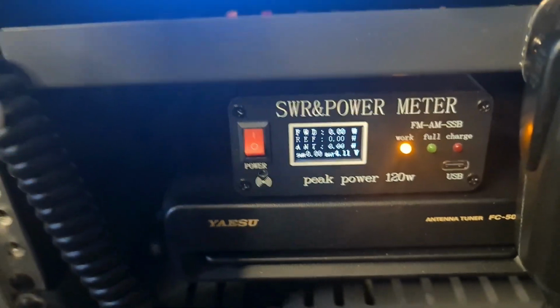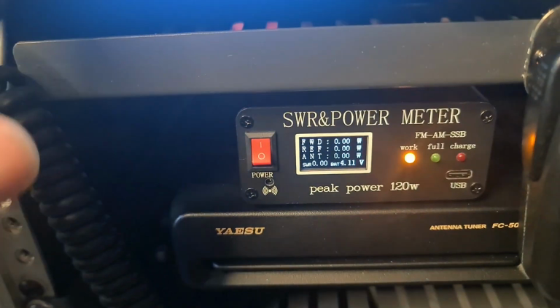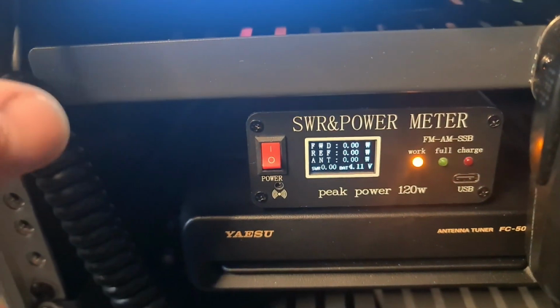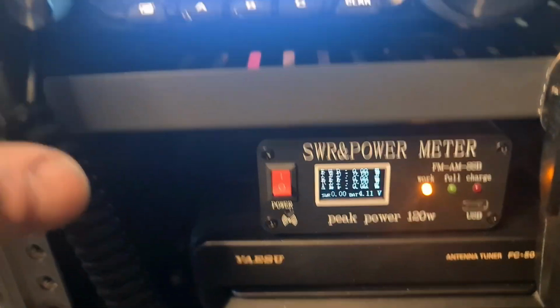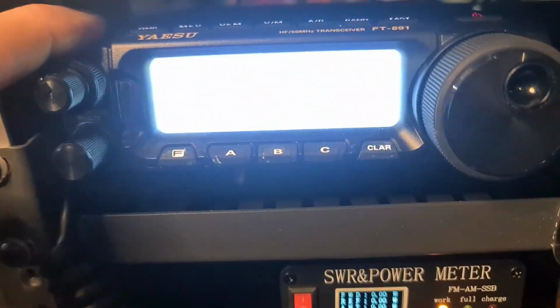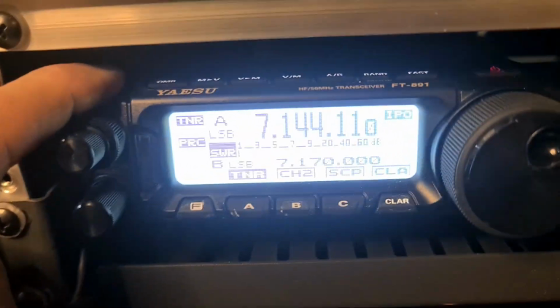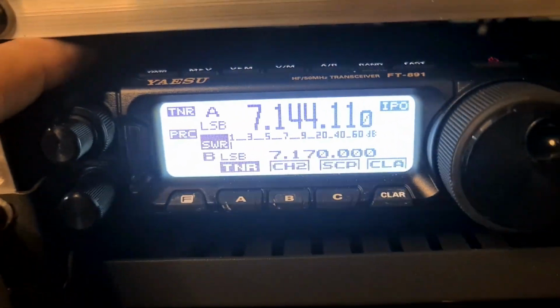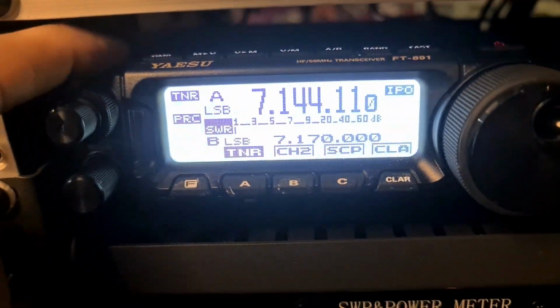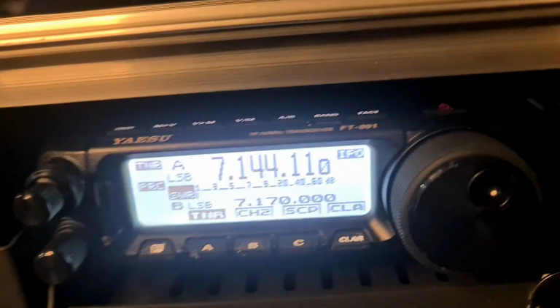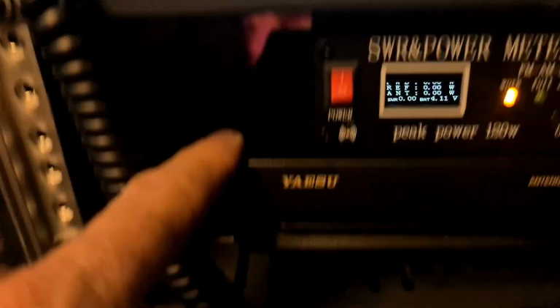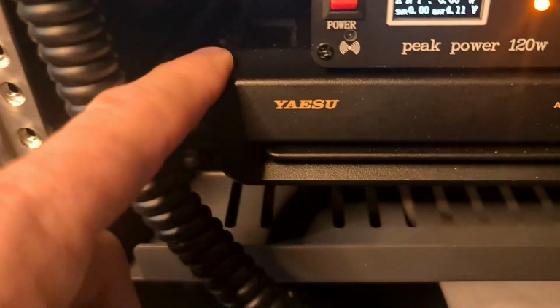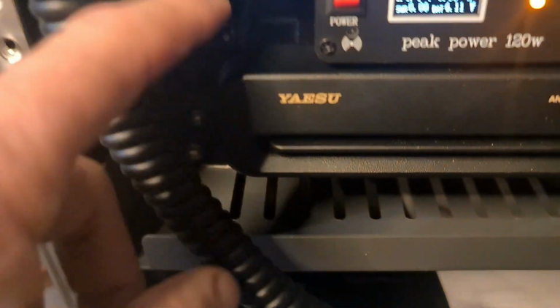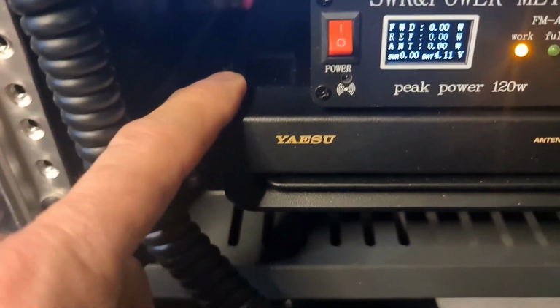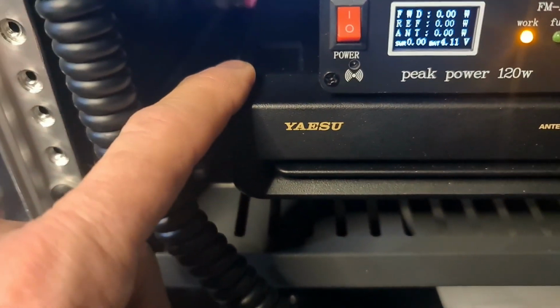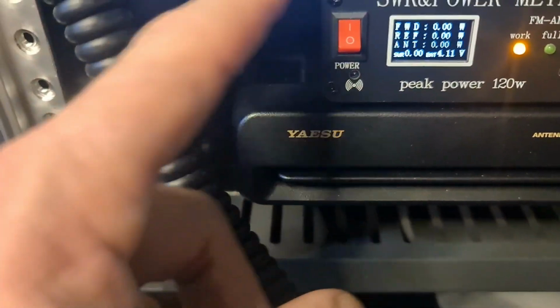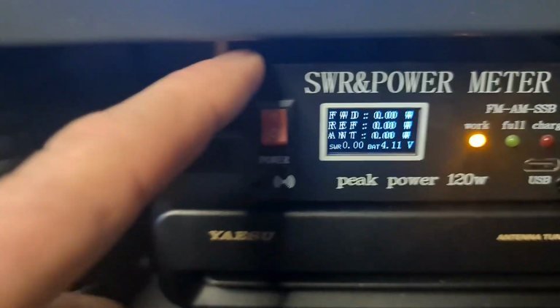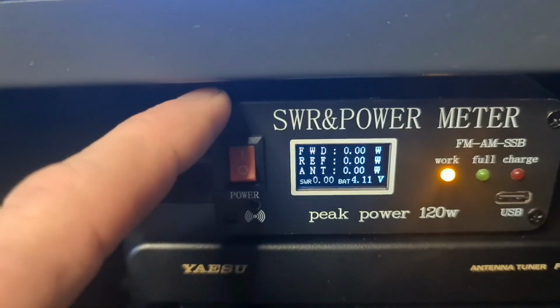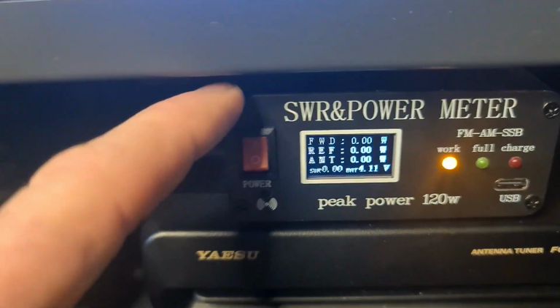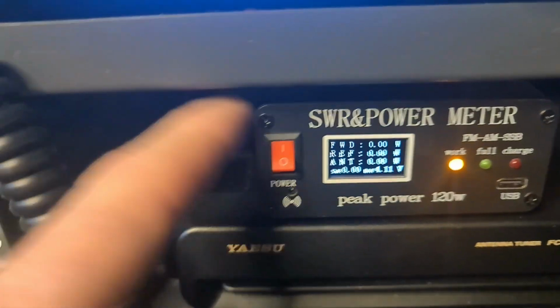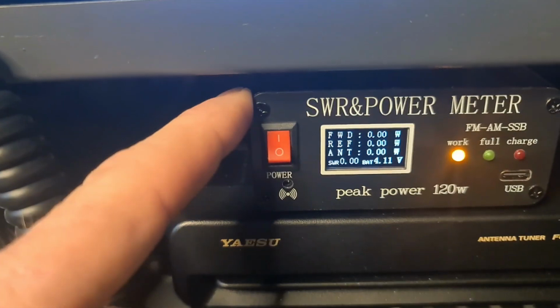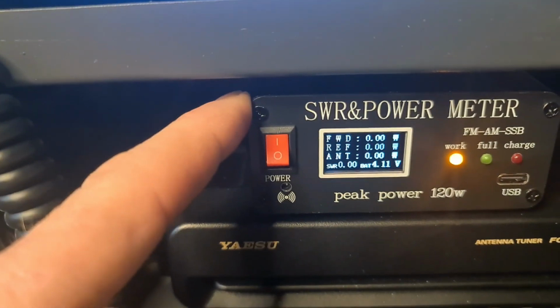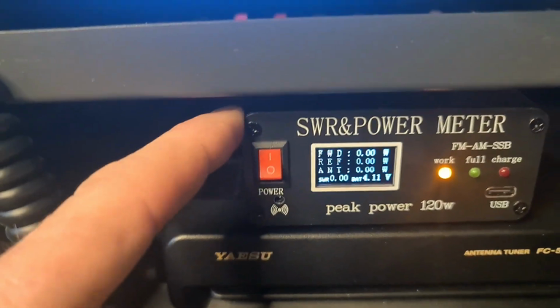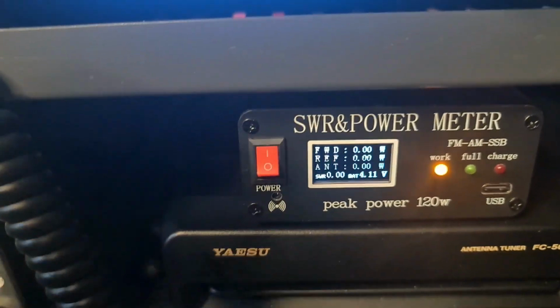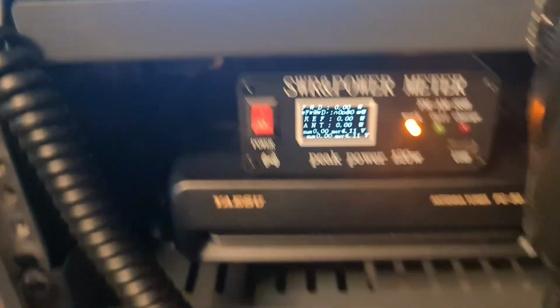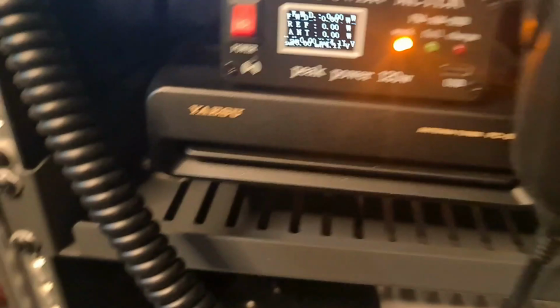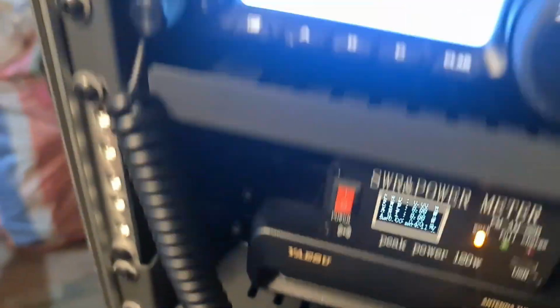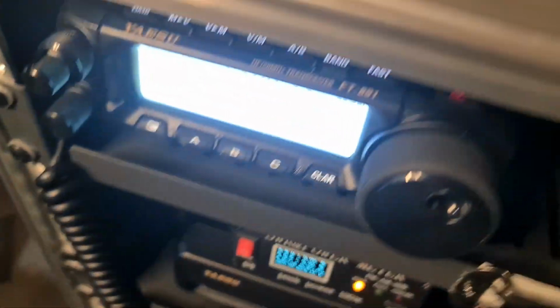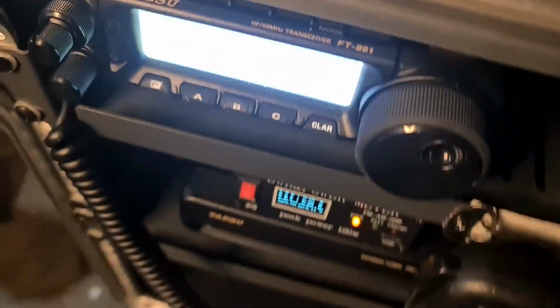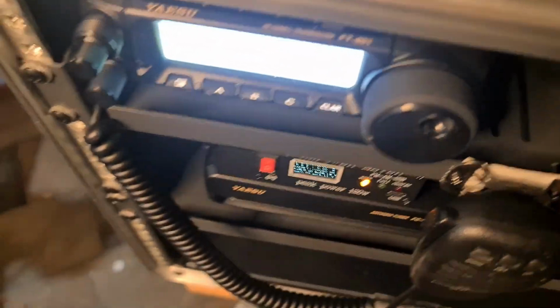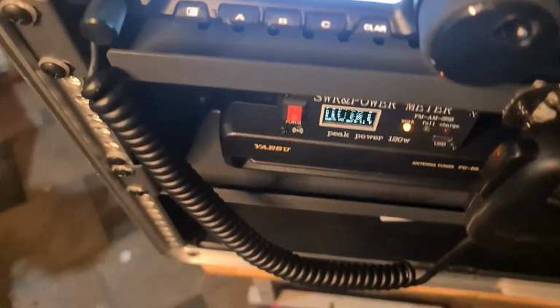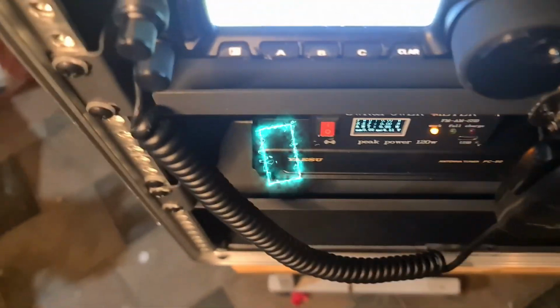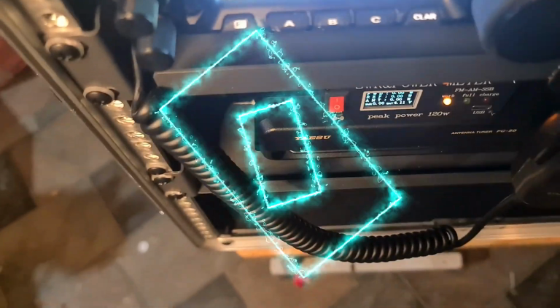So I've got a patch between the radio and the ATU. It comes out of the ATU into the meter, then out of the meter and out to the antenna.